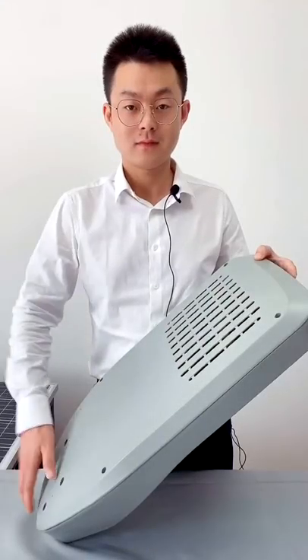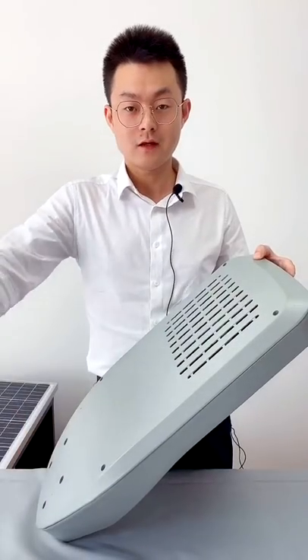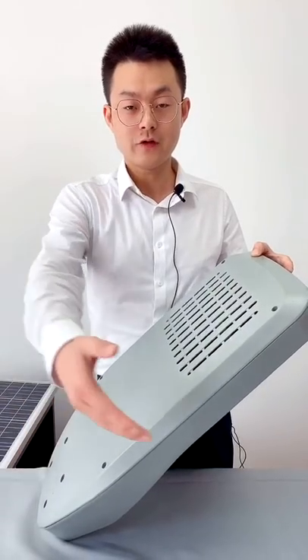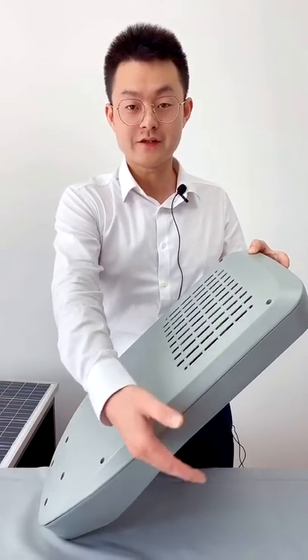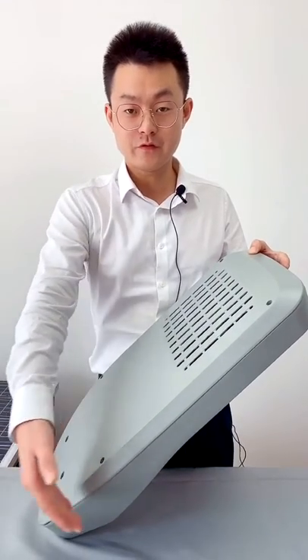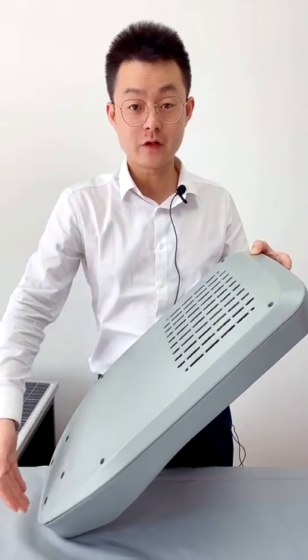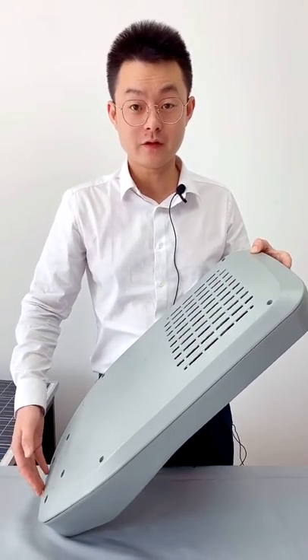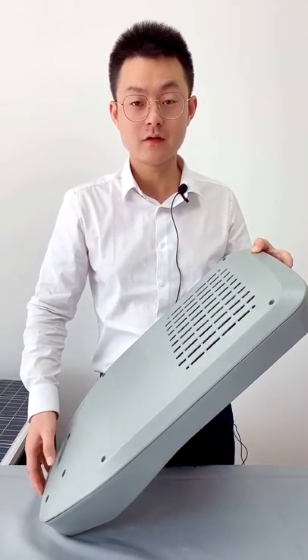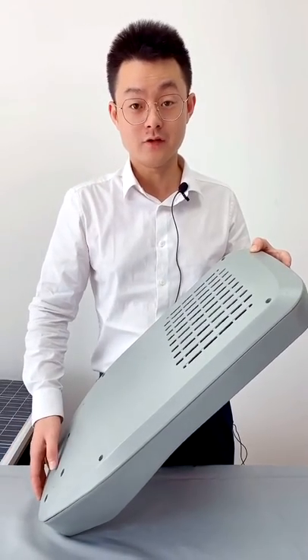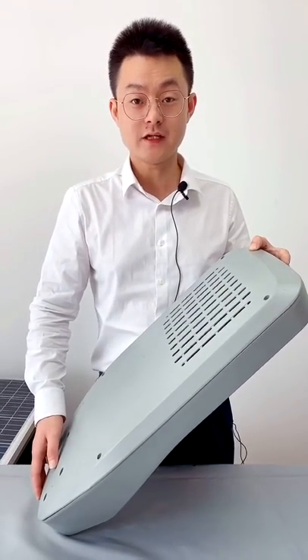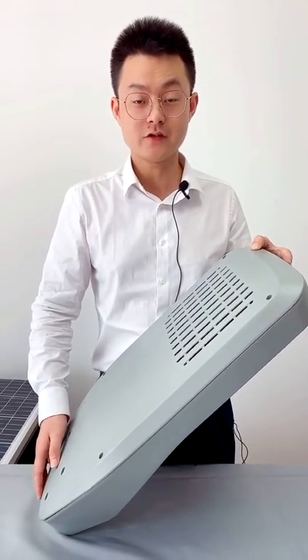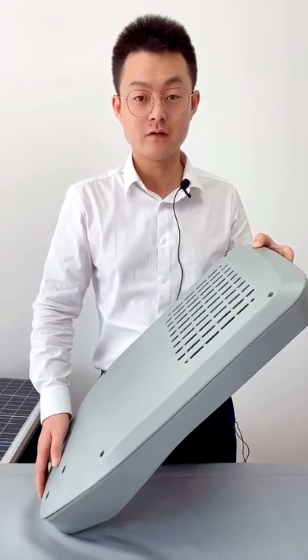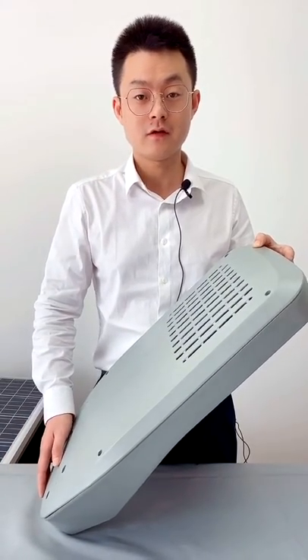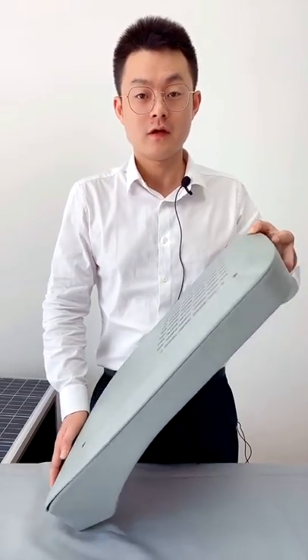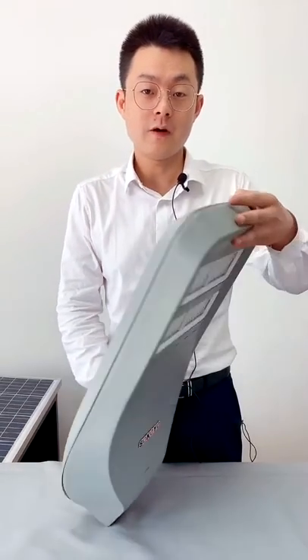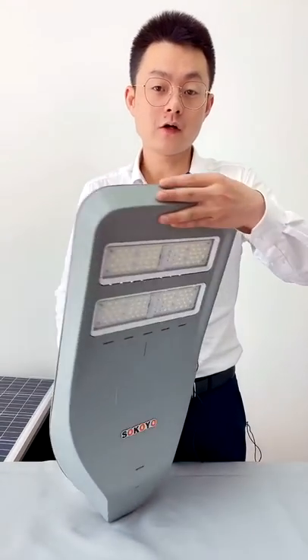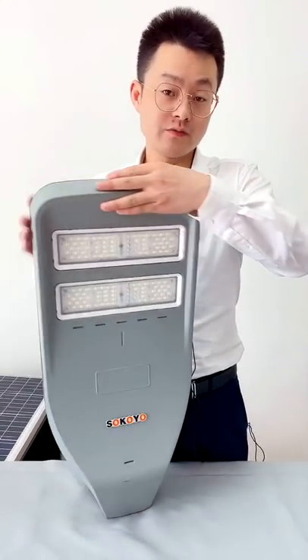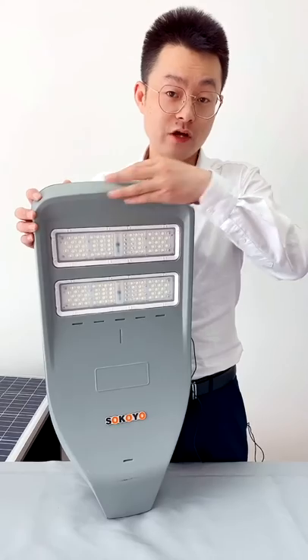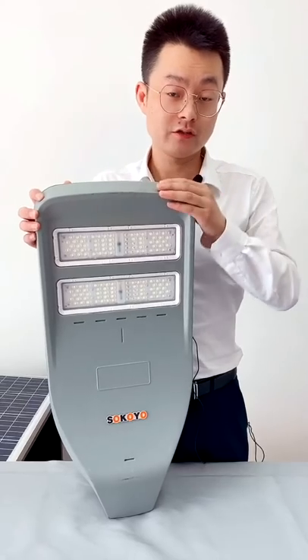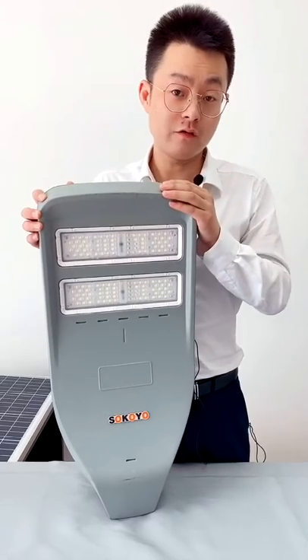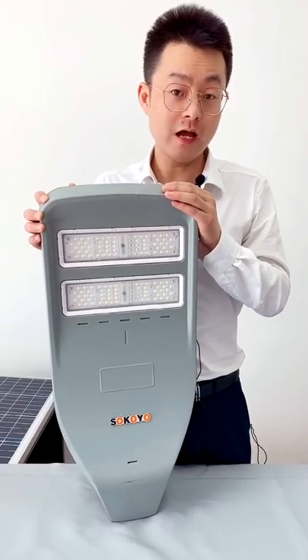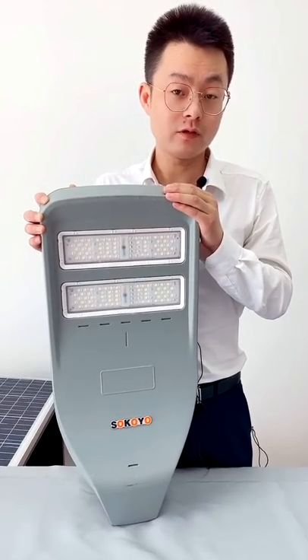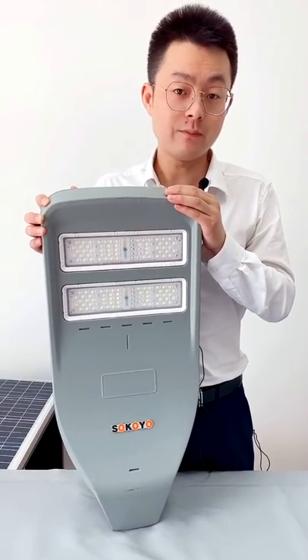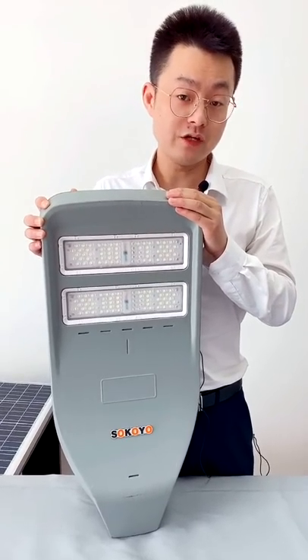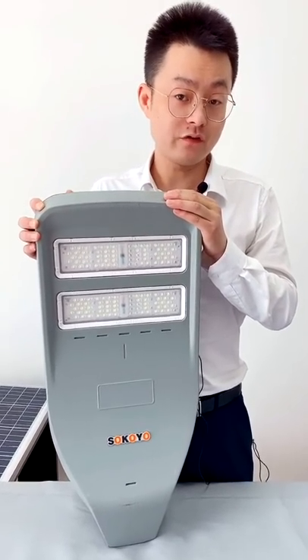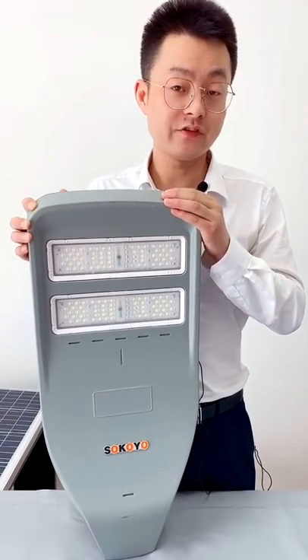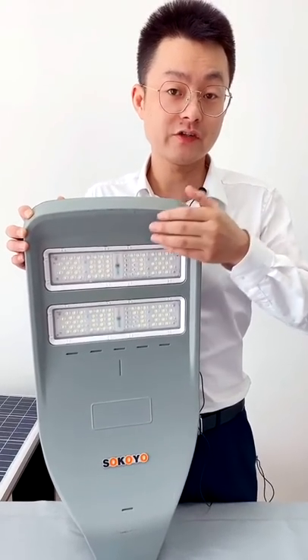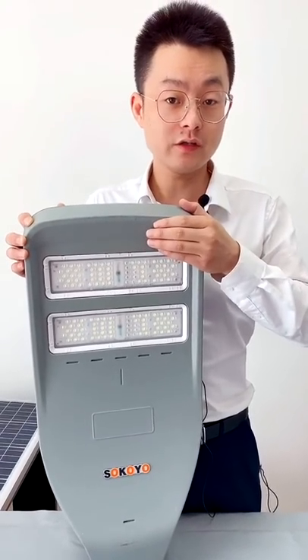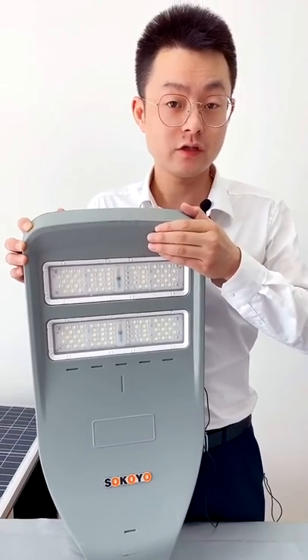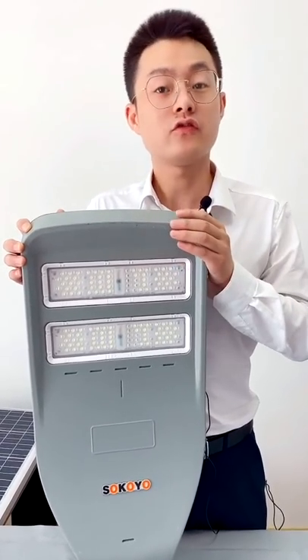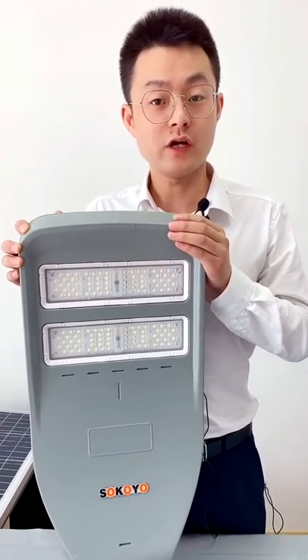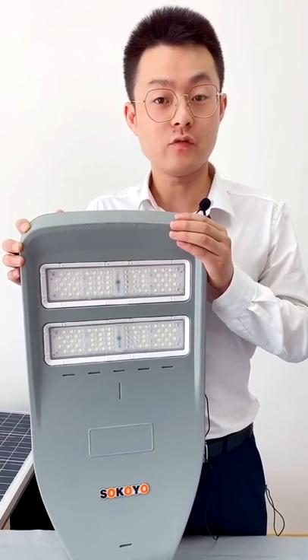Look at this beautiful curve there — it looks like a shotgun. The power consumption range of our lamp can range from 60 watt to 300 watt.